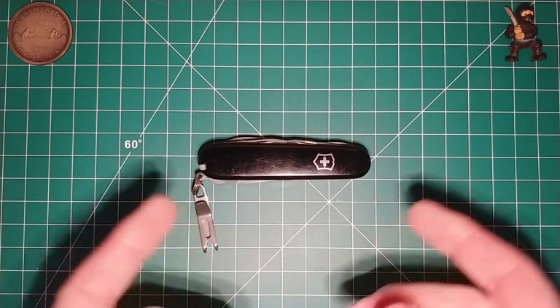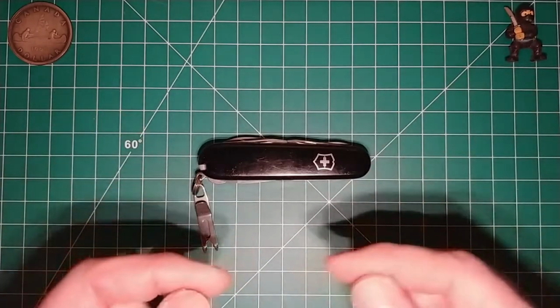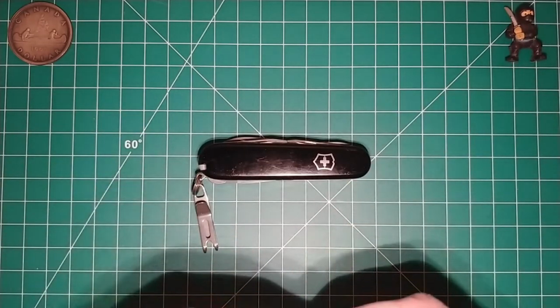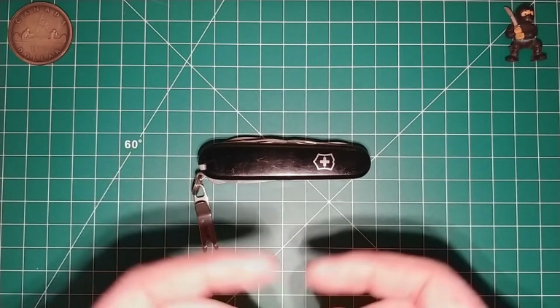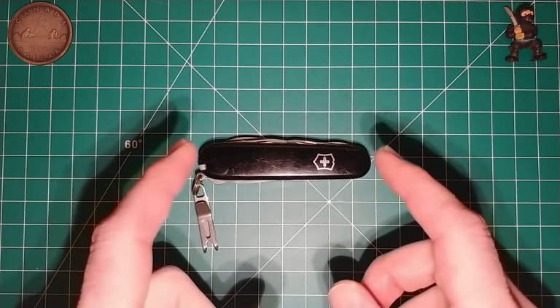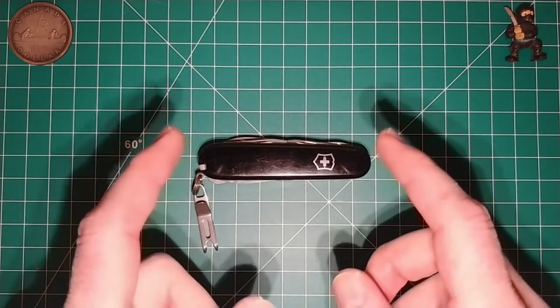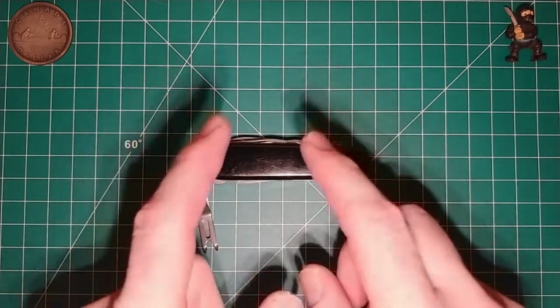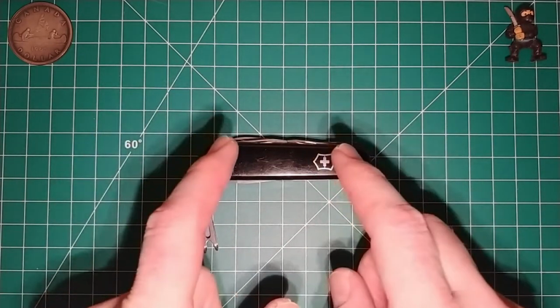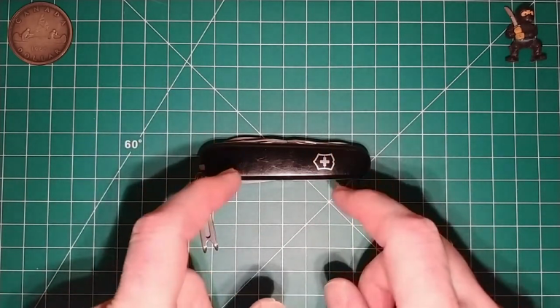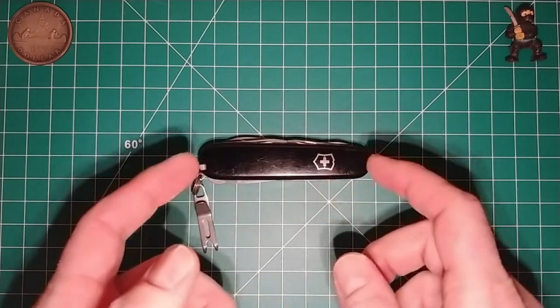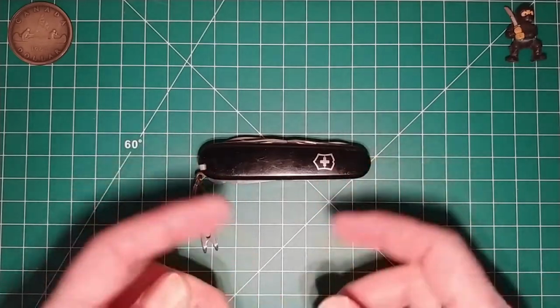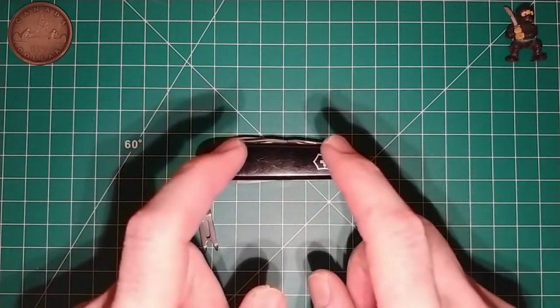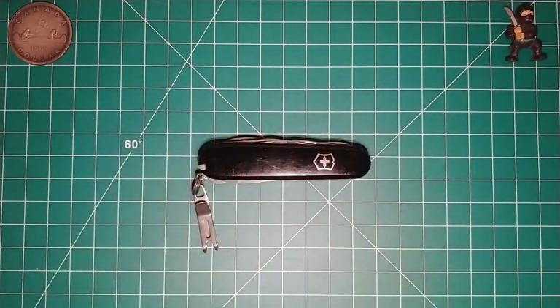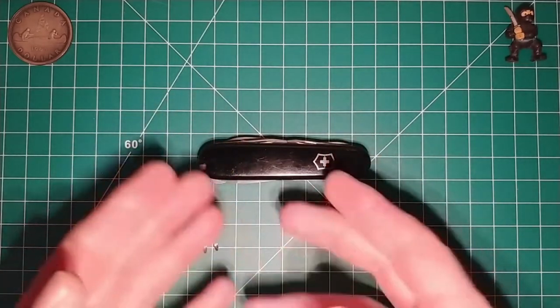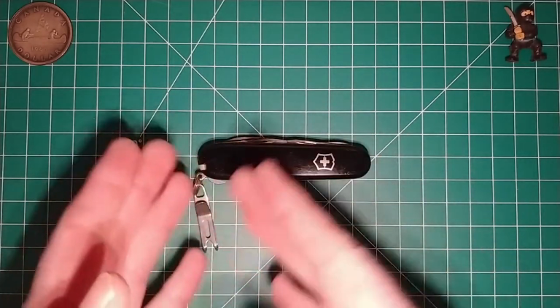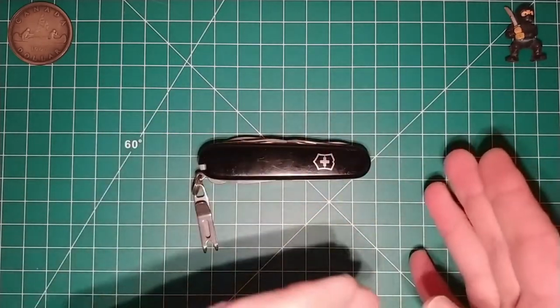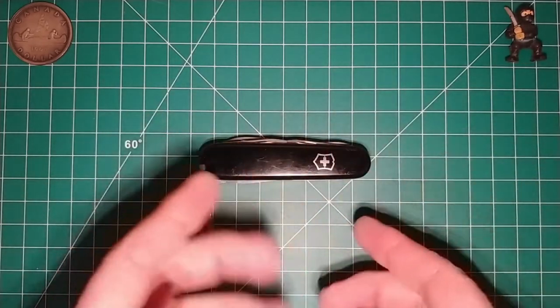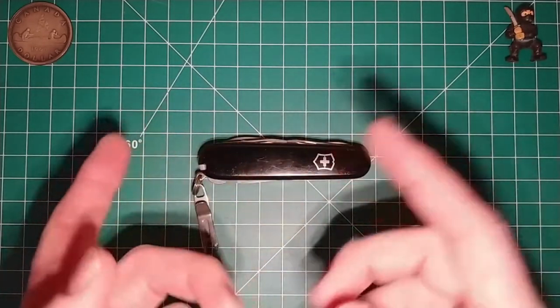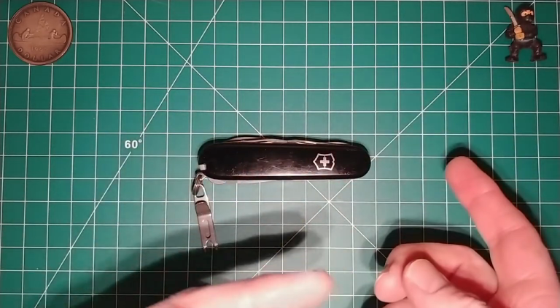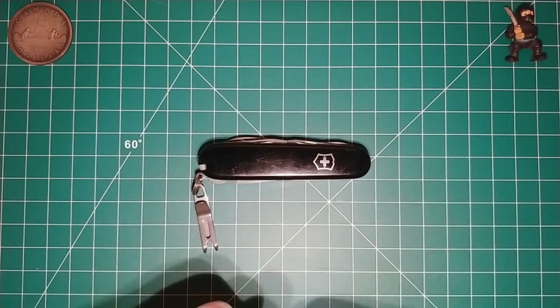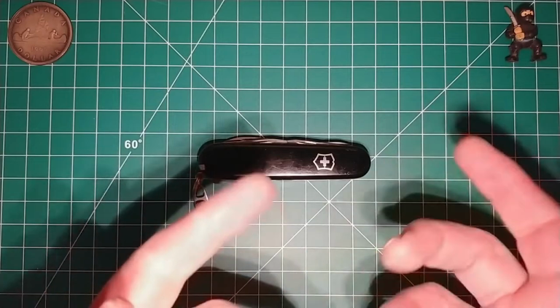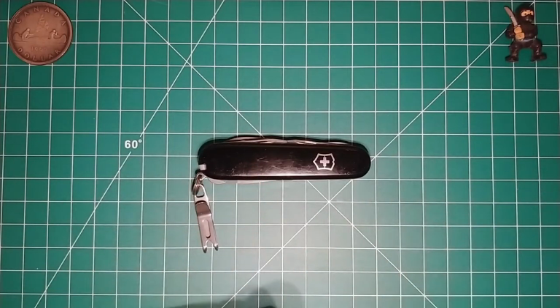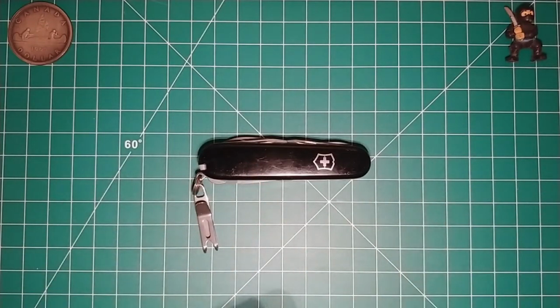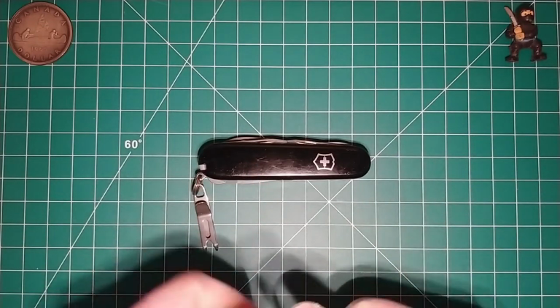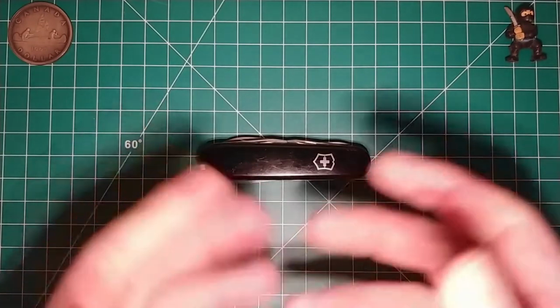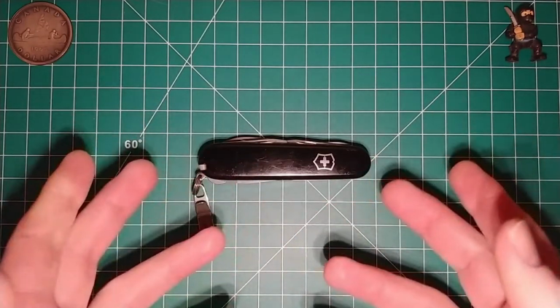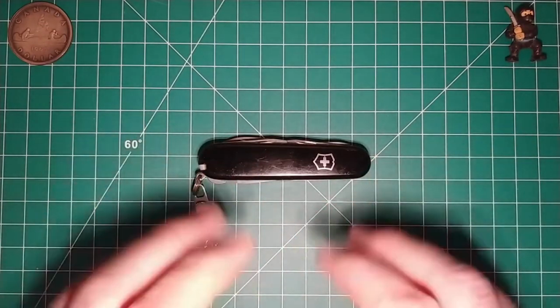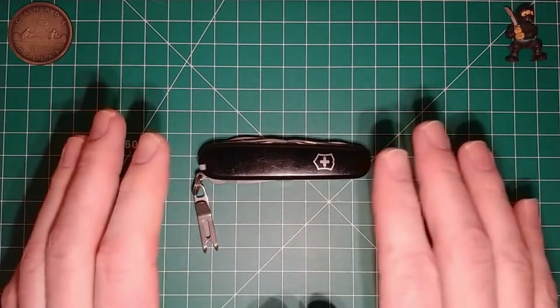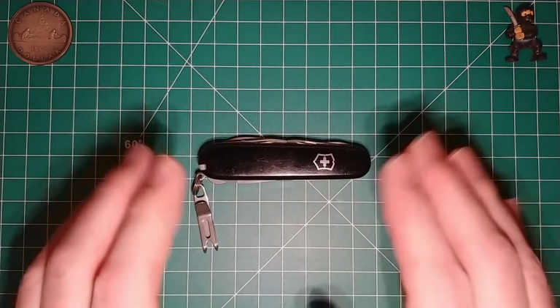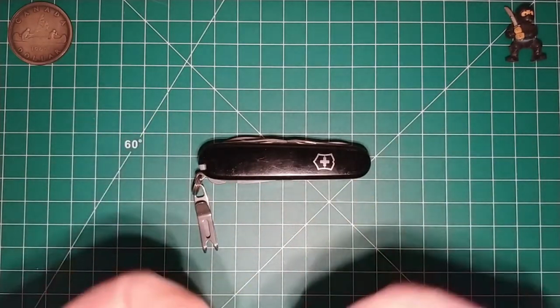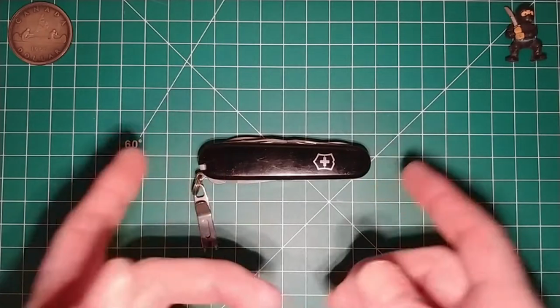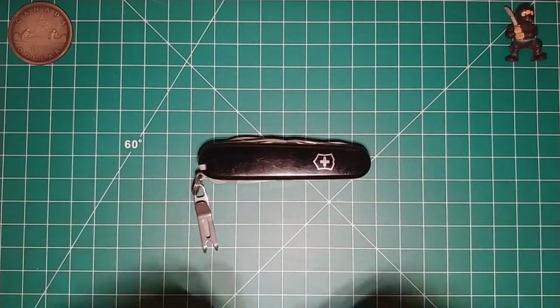In a previous video I made mention of how I took the handle scales from my Super Tinker, which were black, and swapped them to the Fieldmaster, which were red, because I liked the black better. Not that I have anything against the red handle scales, I just liked the black better.